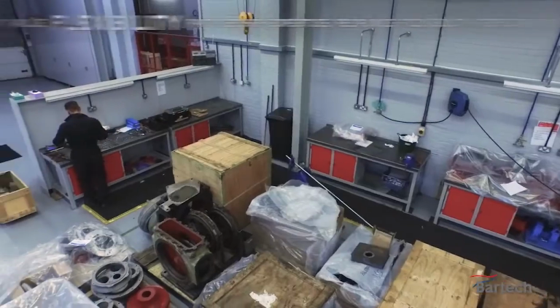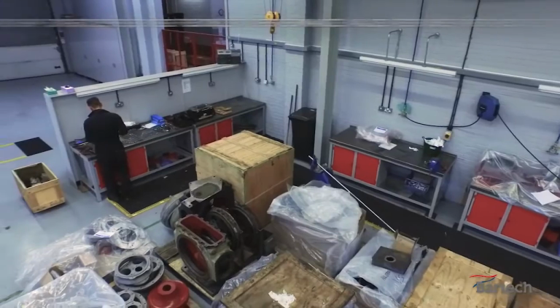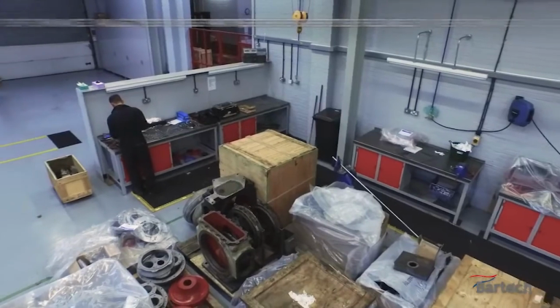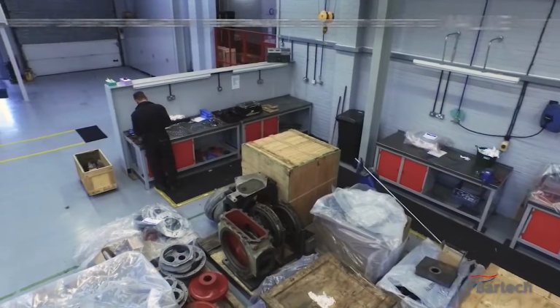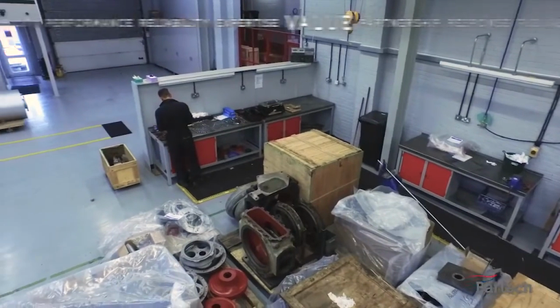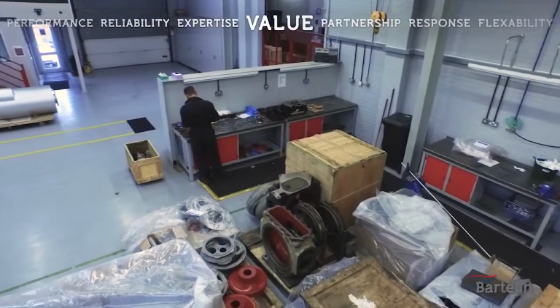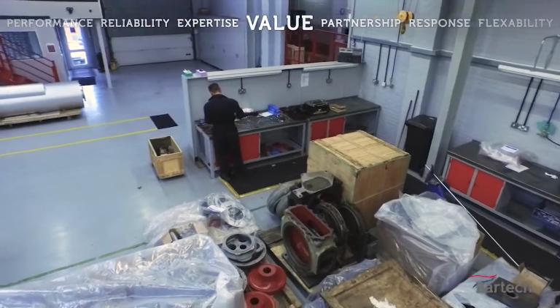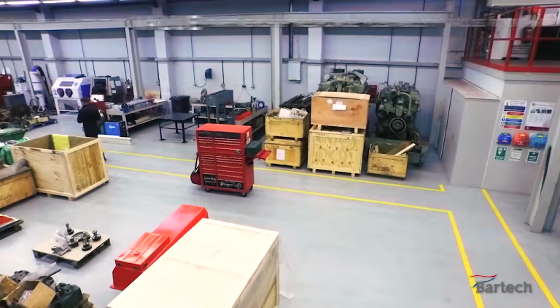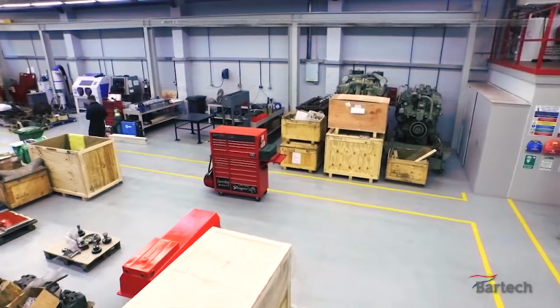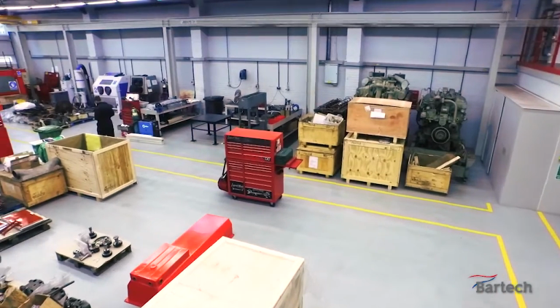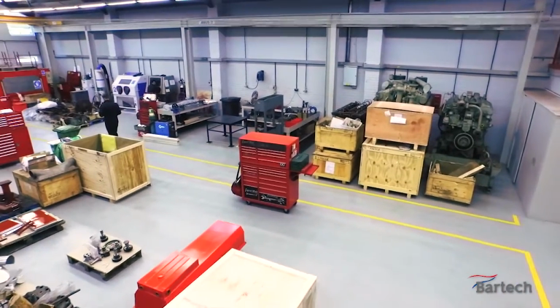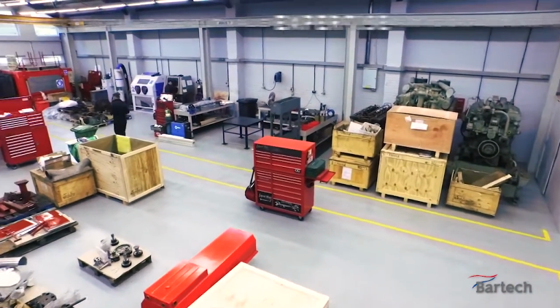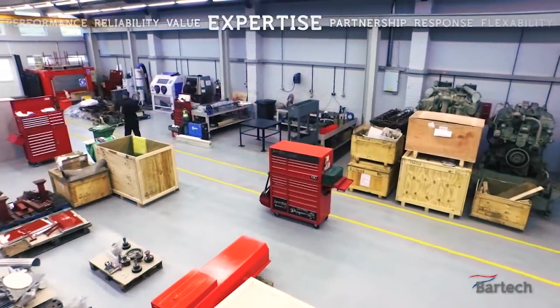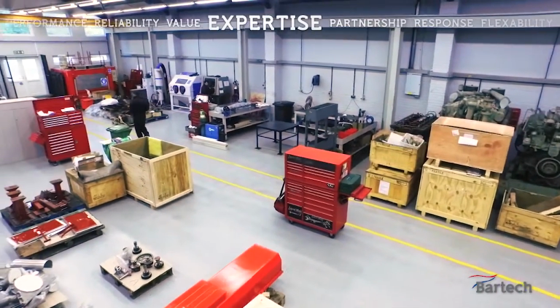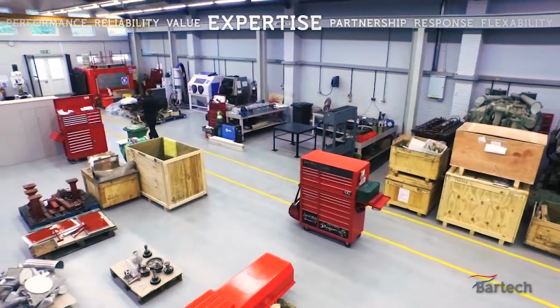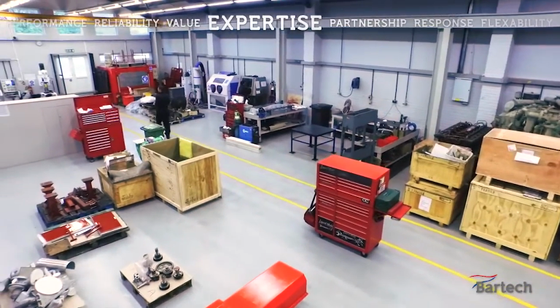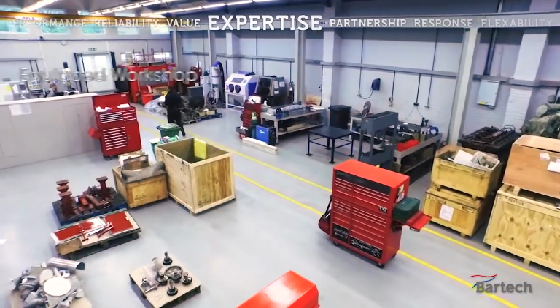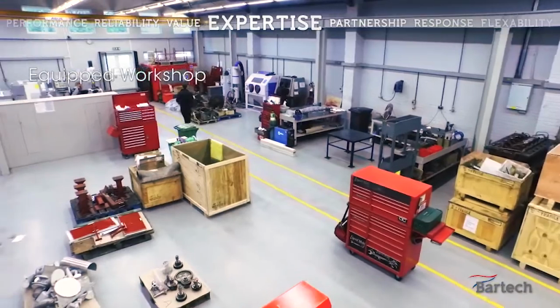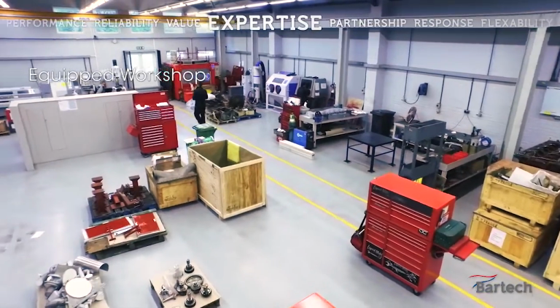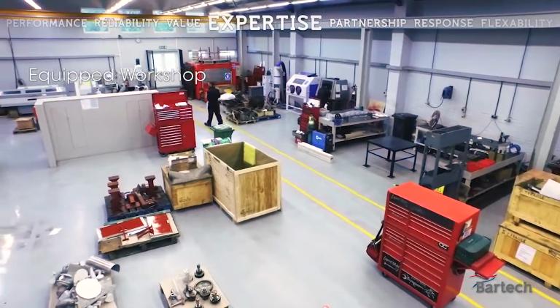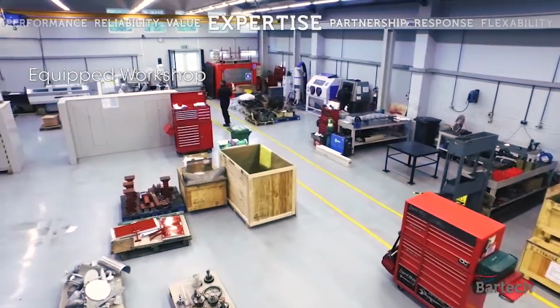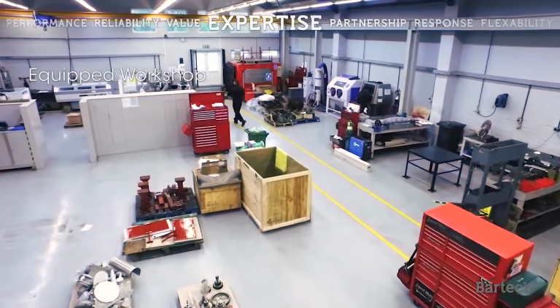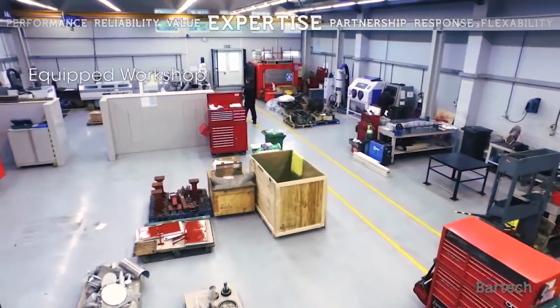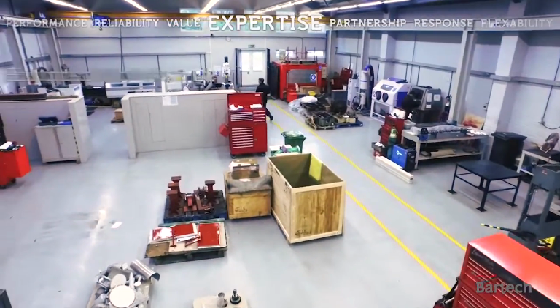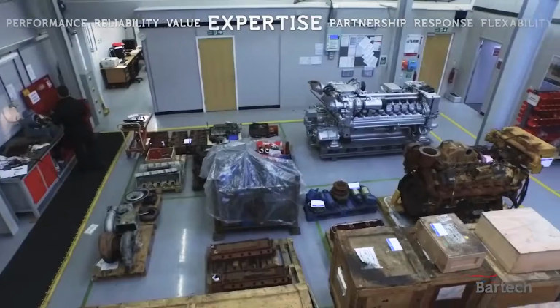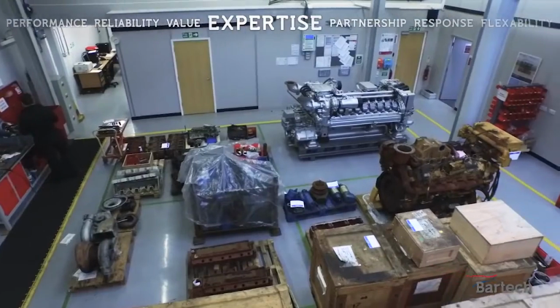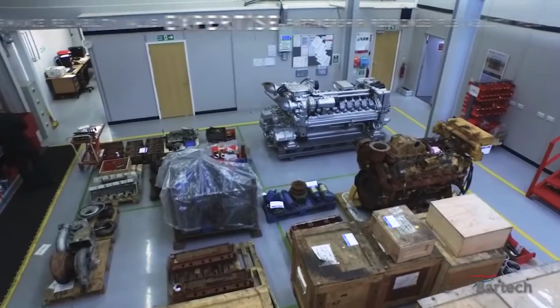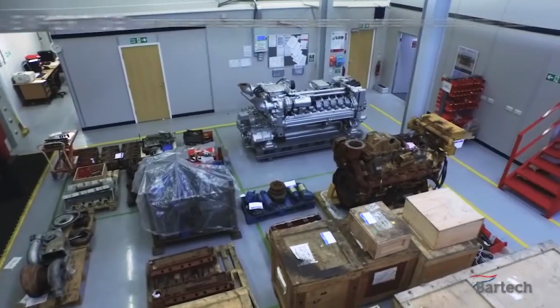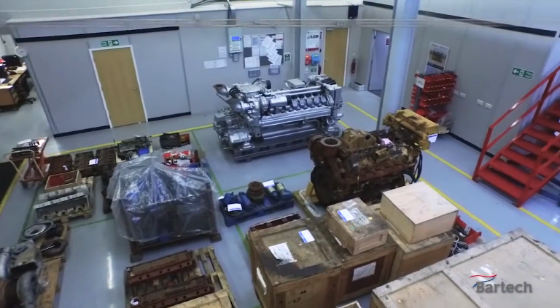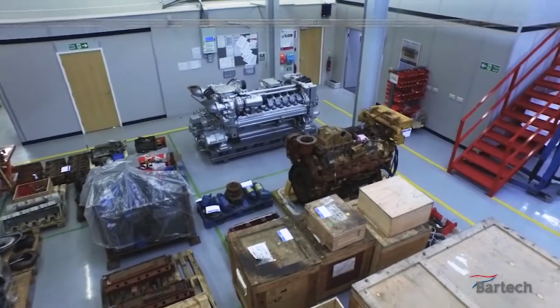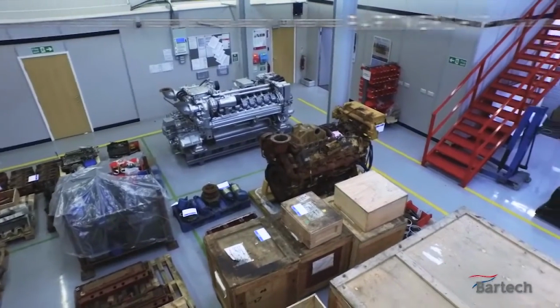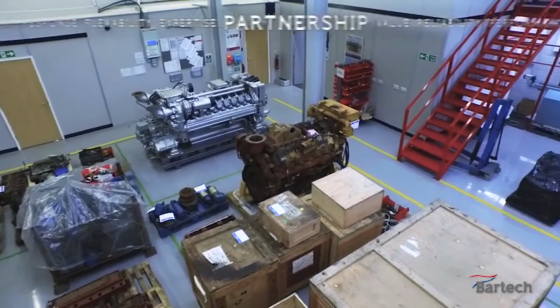We moved into these premises three years ago after having it converted to meet the specialist needs of the company, including designated dismantle, cleaning, inspection, machining, rebuilding and testing areas.